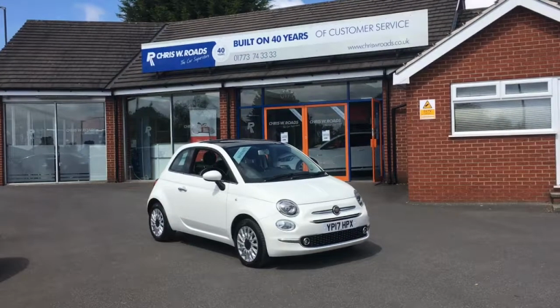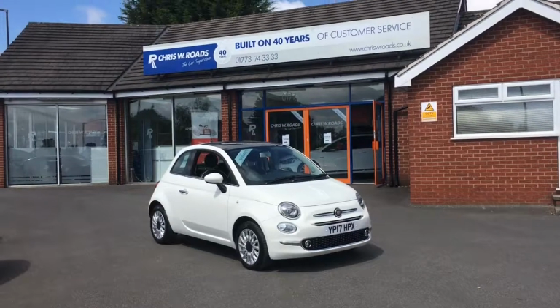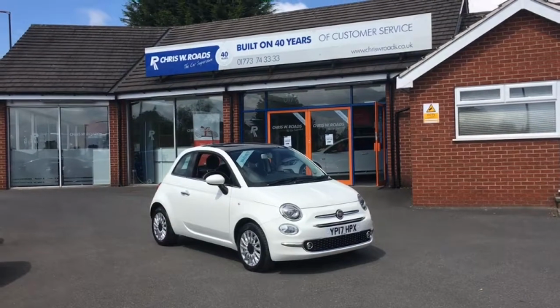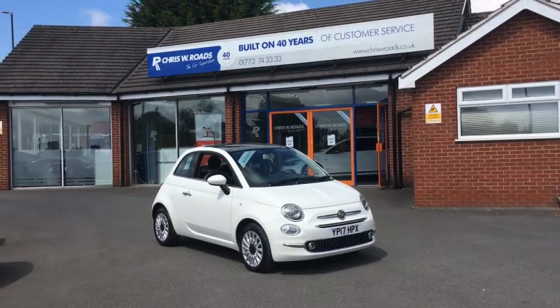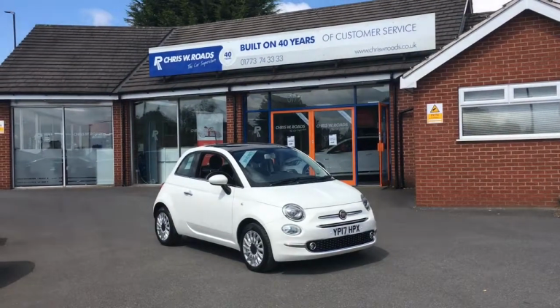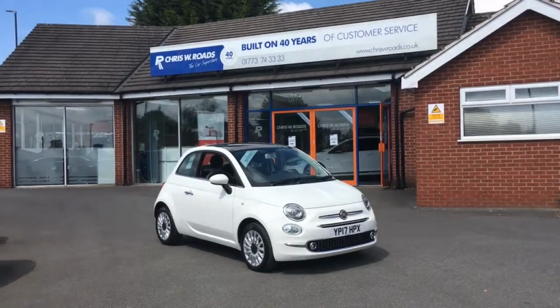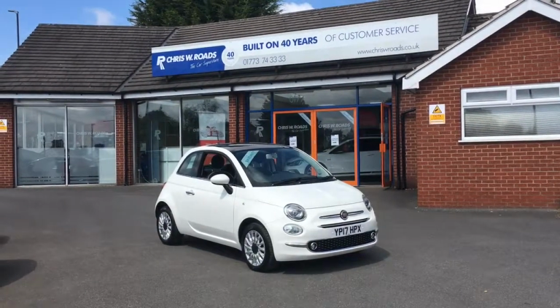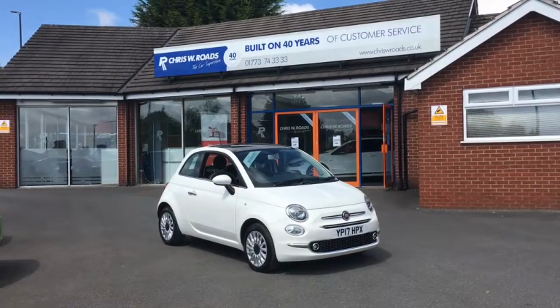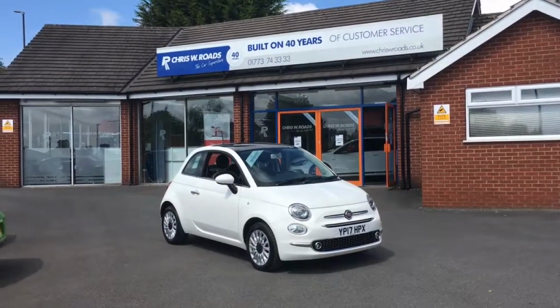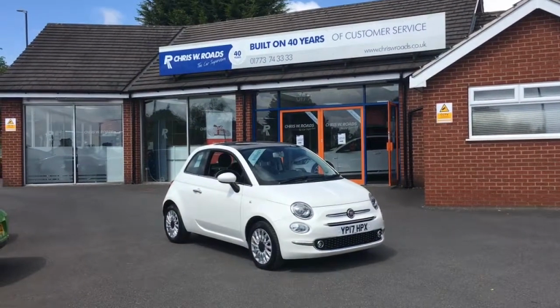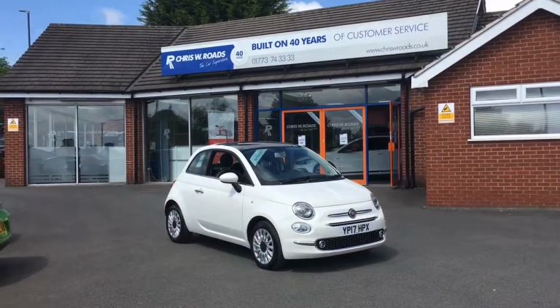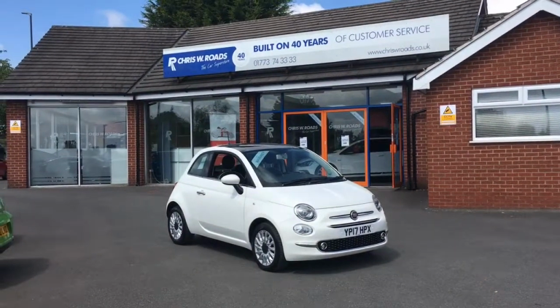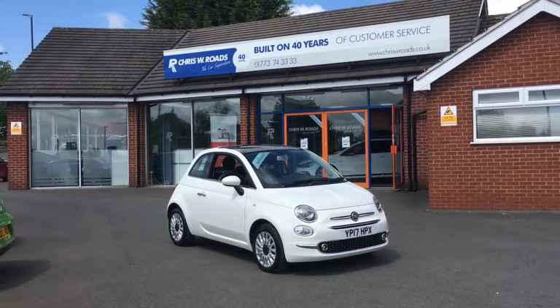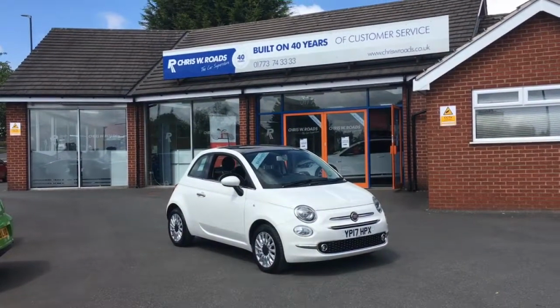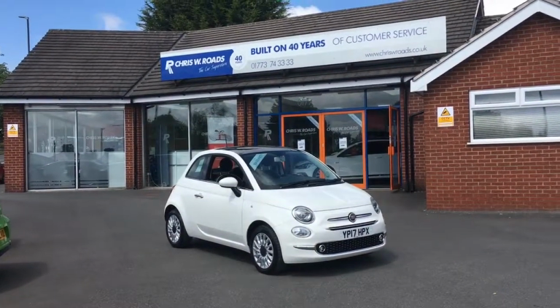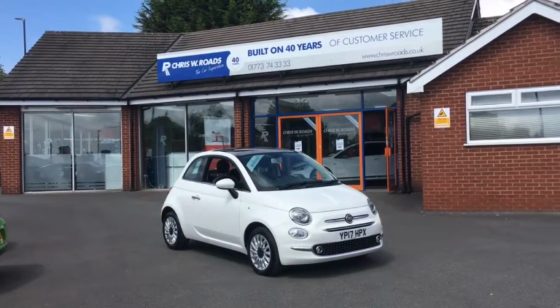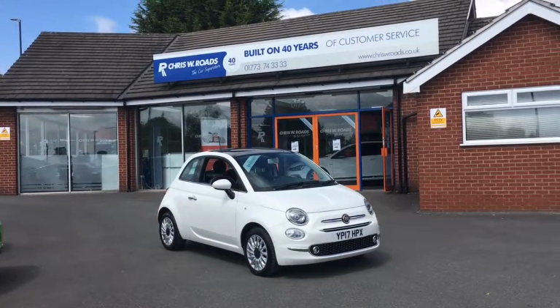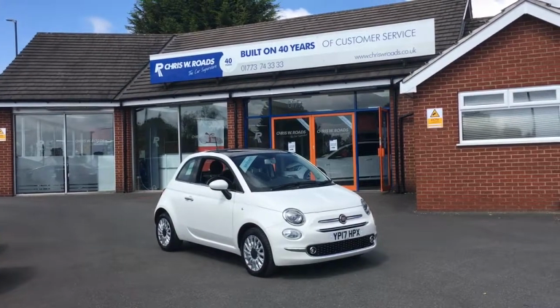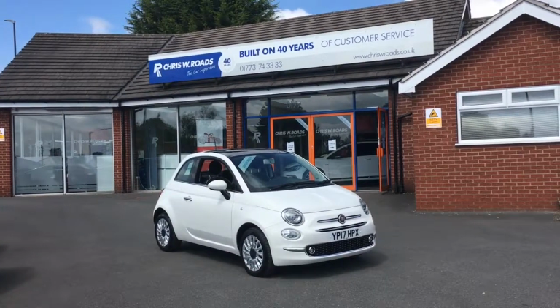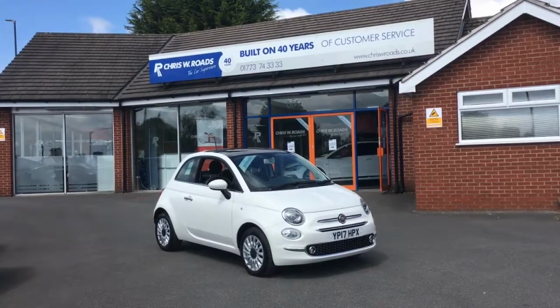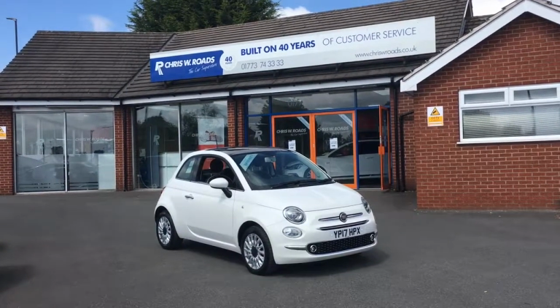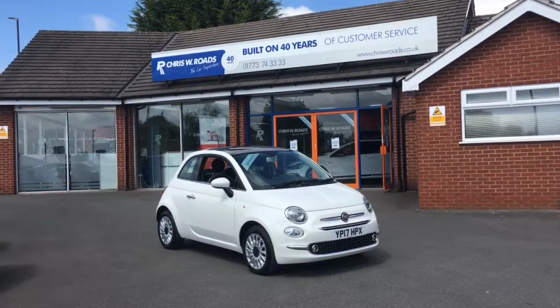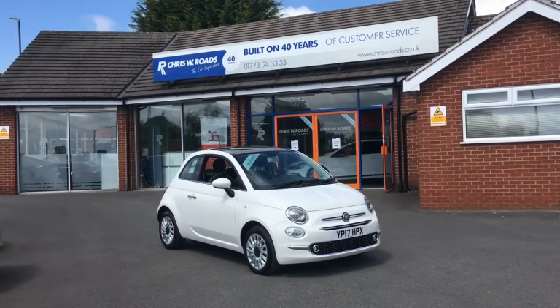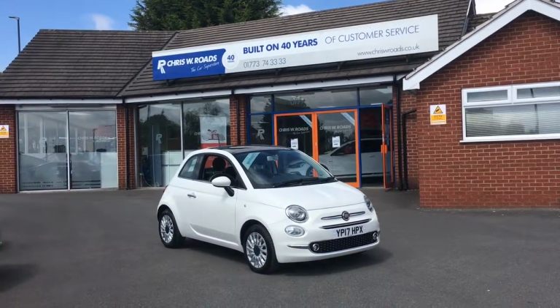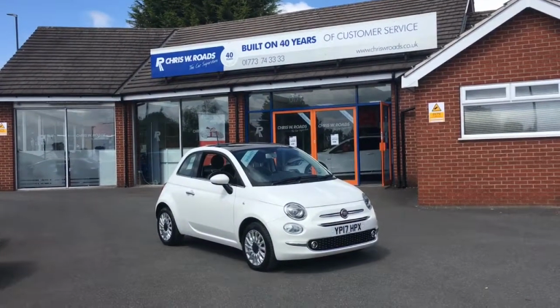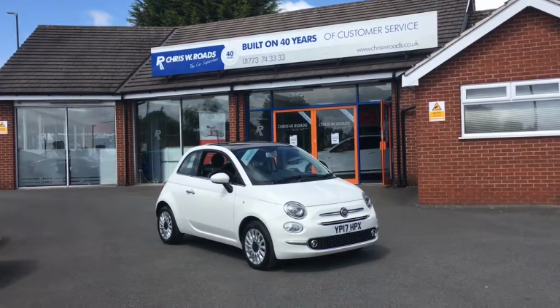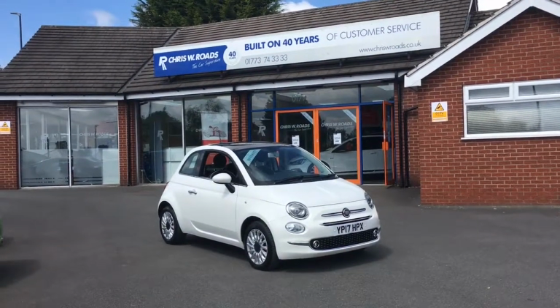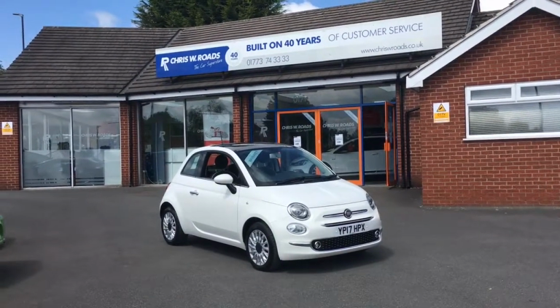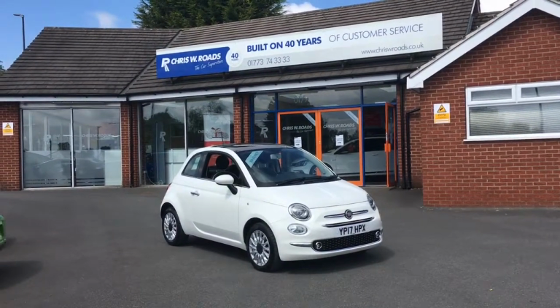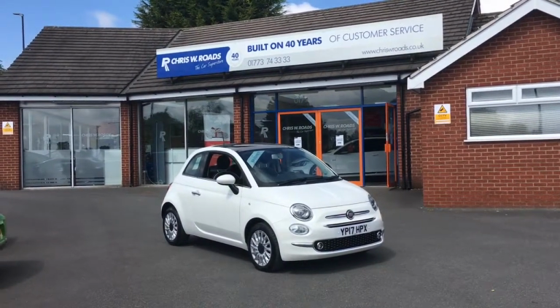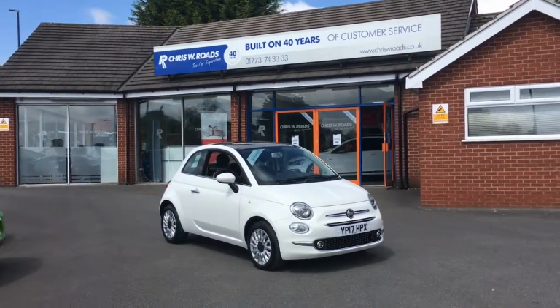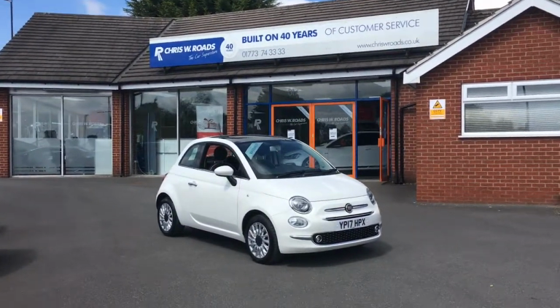Hello, this is Rob from Chris W.E. Roads. Here we have a Fiat 500 and it's very smart in white, with some great features on the interior as well, so let's start with a walk around.